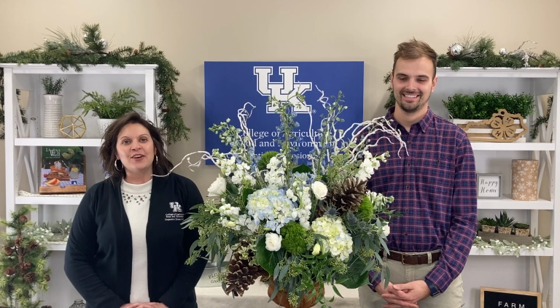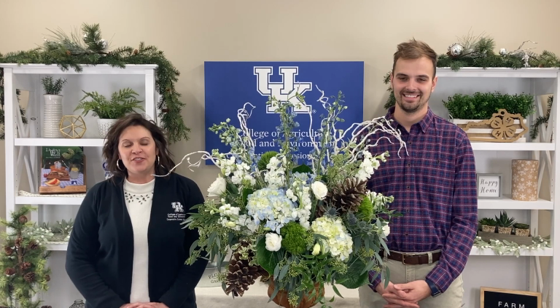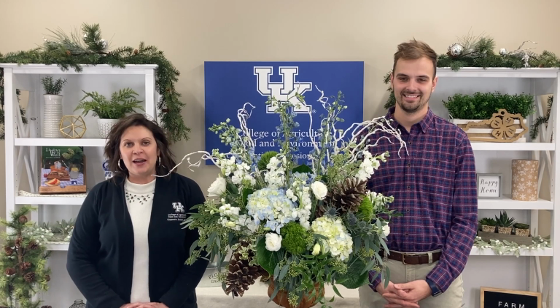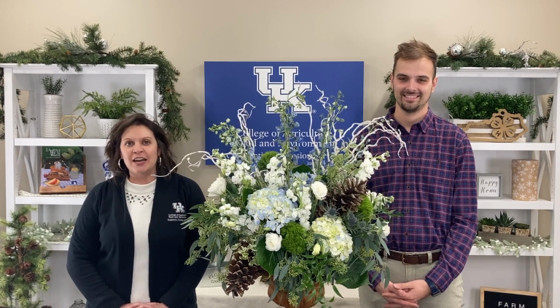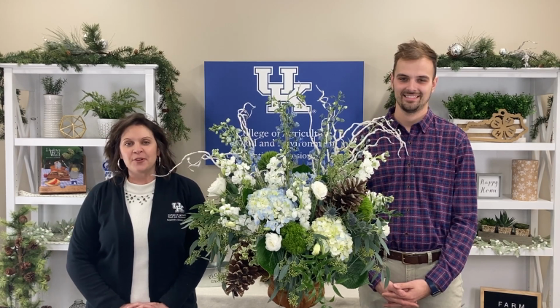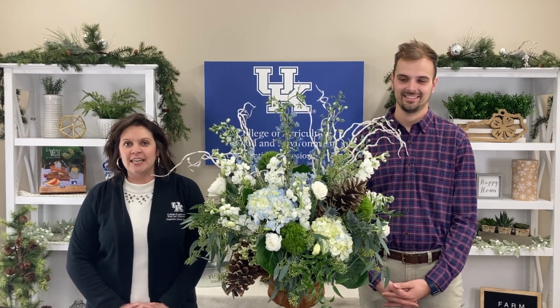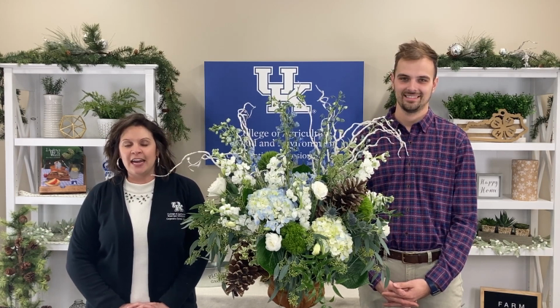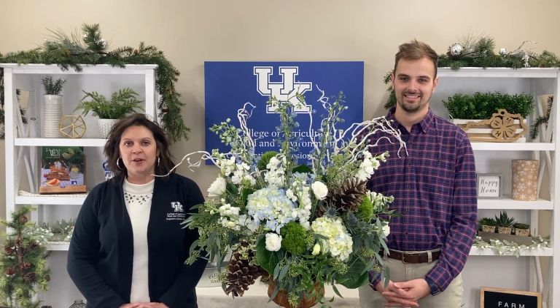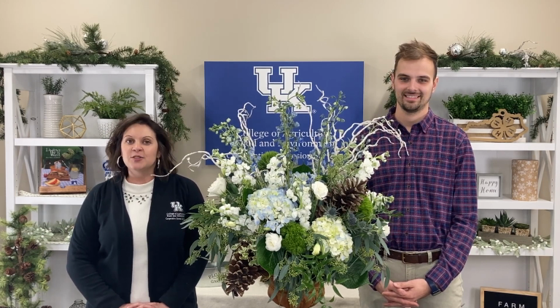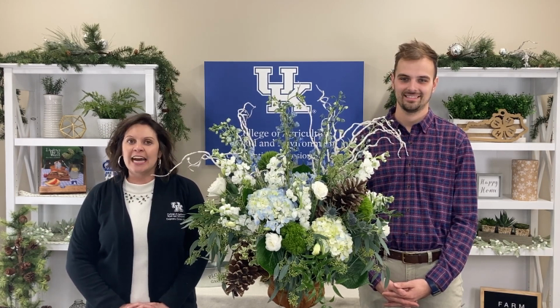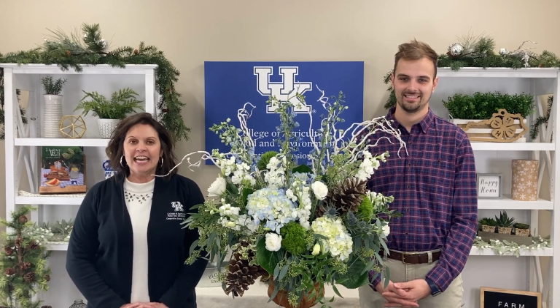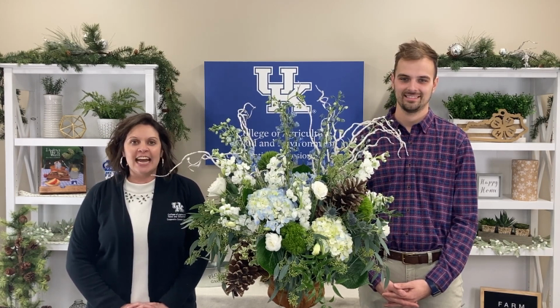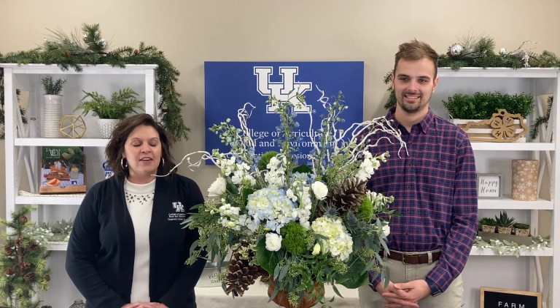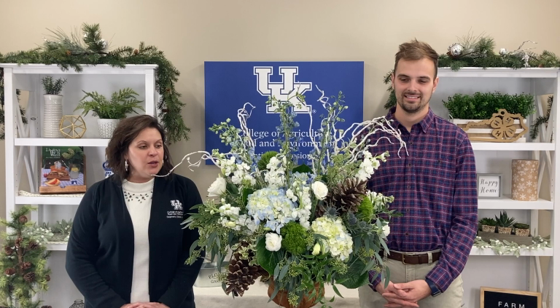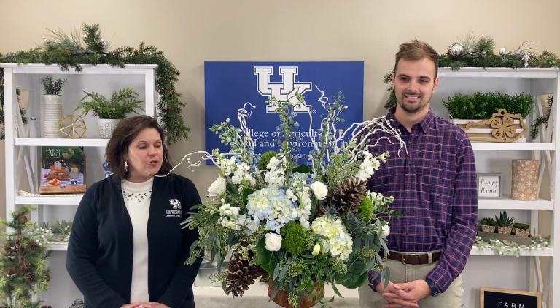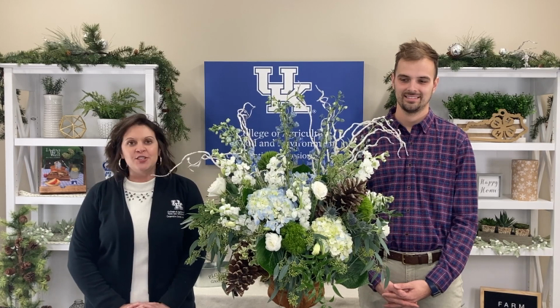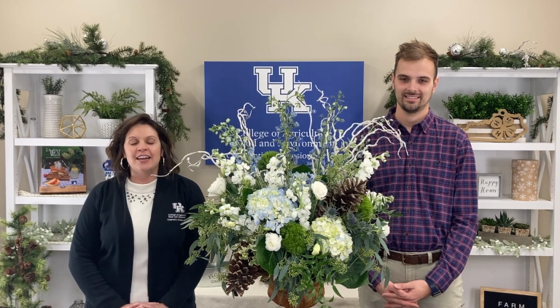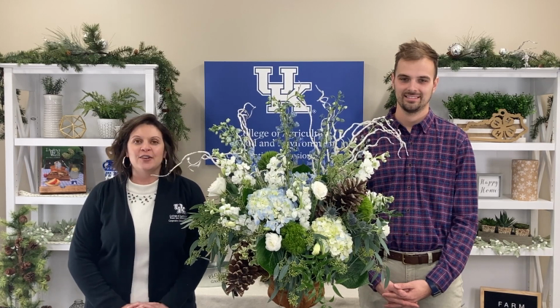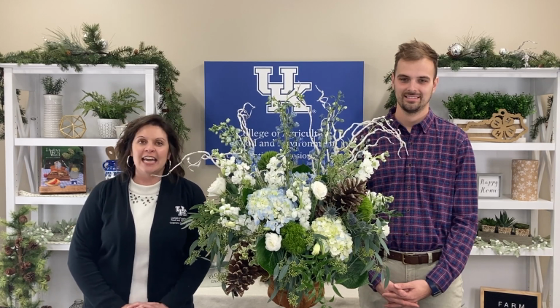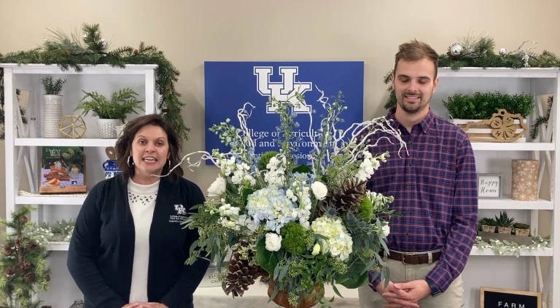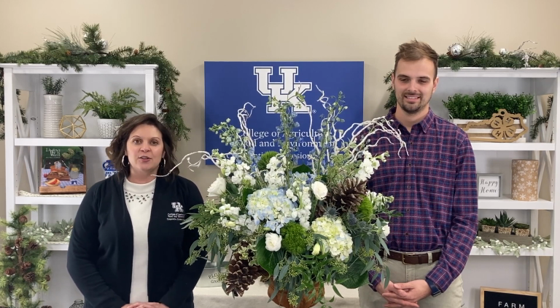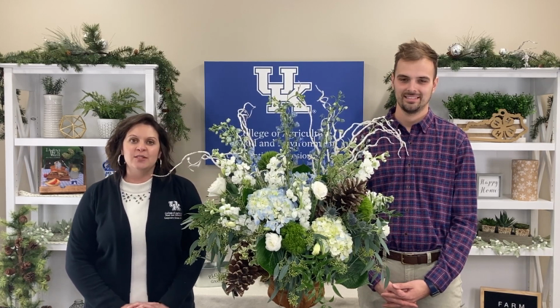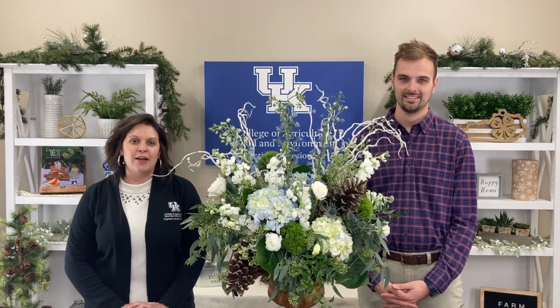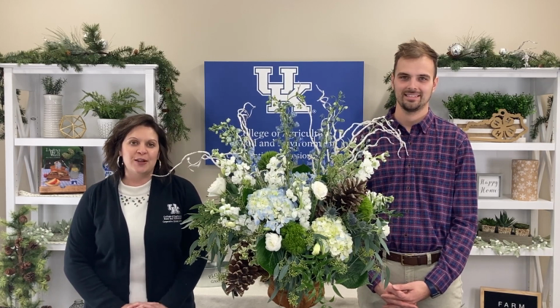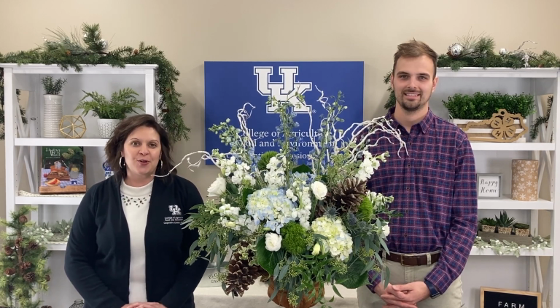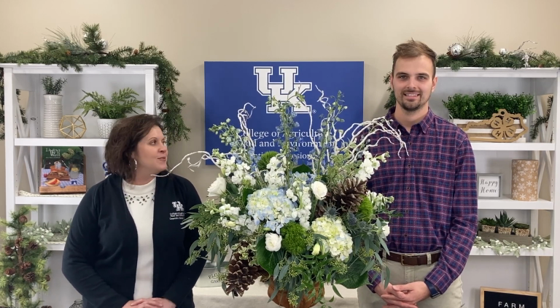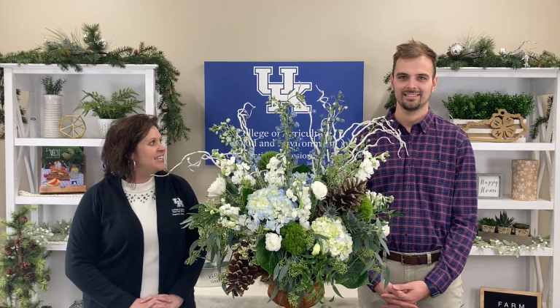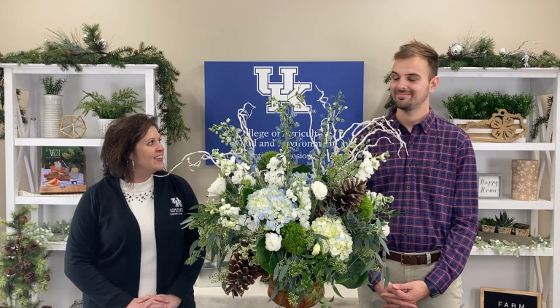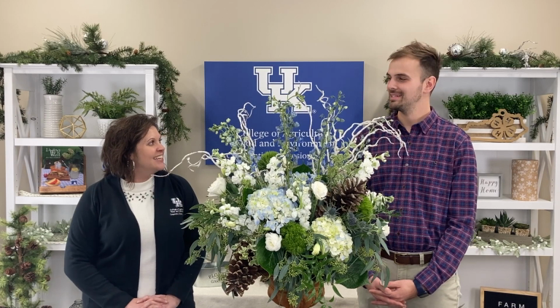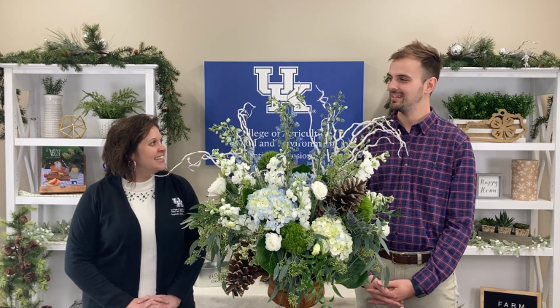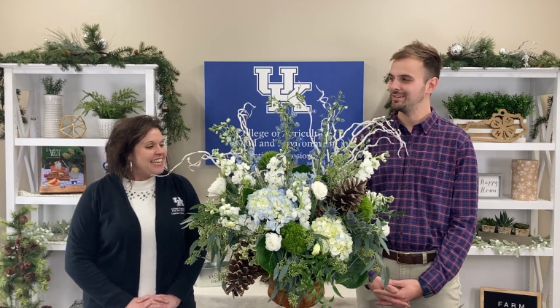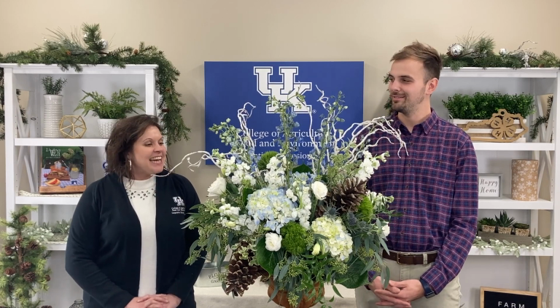Welcome to your Farm and Home Show. I'm Kristen Hildebrand, your host for today. And today we have a beautiful arrangement and also a guest, Tyler James with Flowers Around the Corner. Good morning, Tyler. Good morning. Thank you for having me.